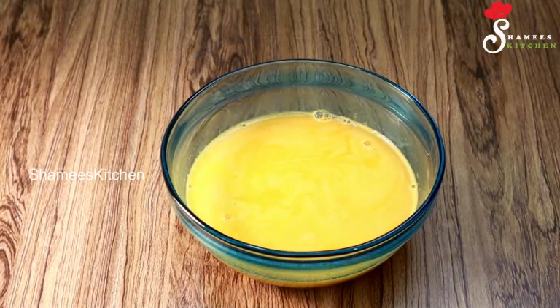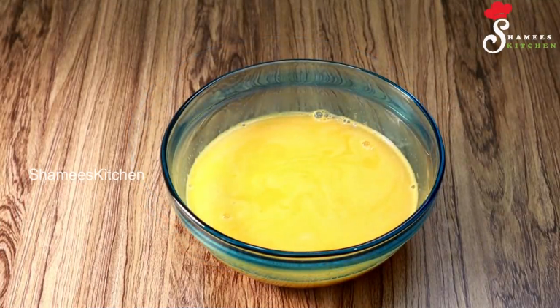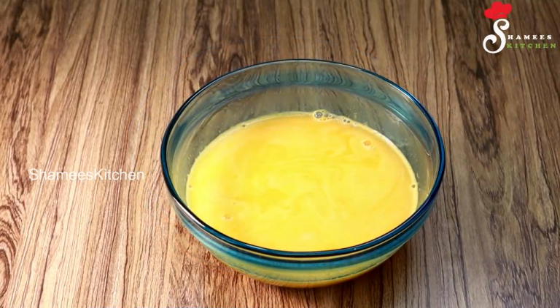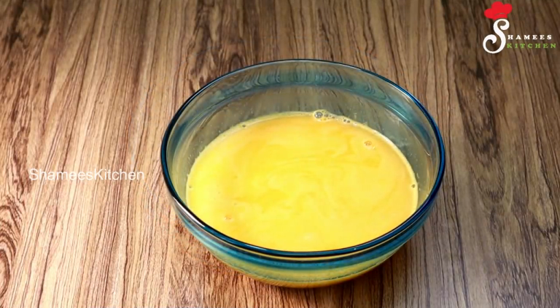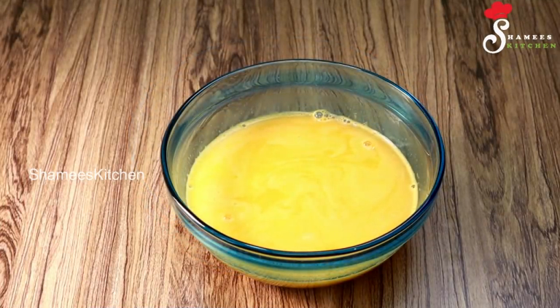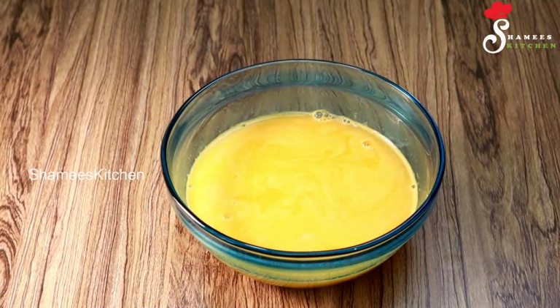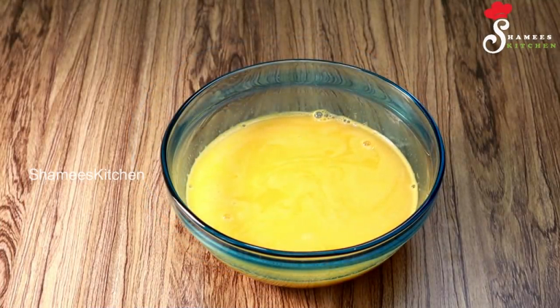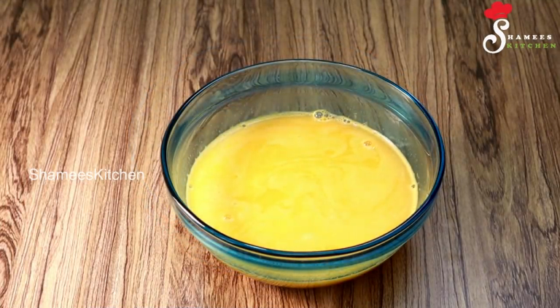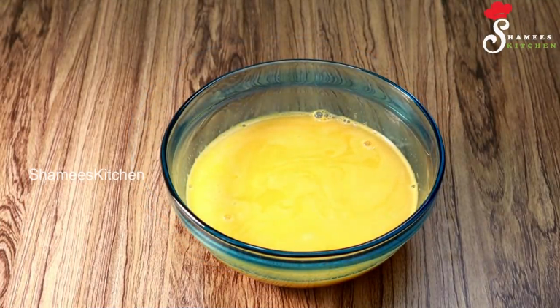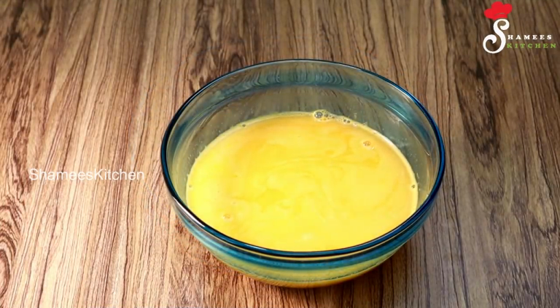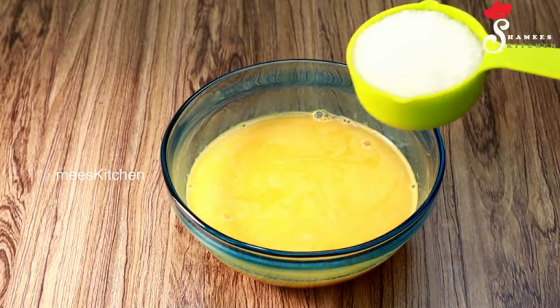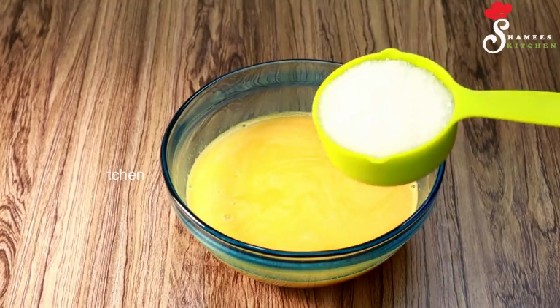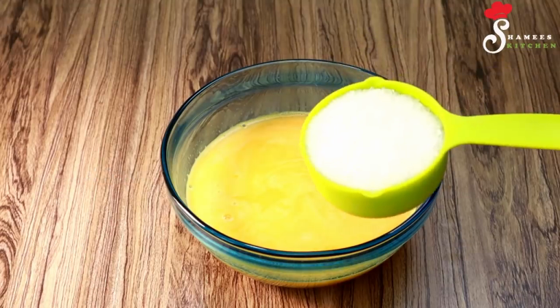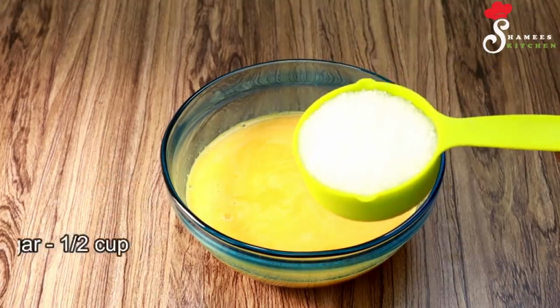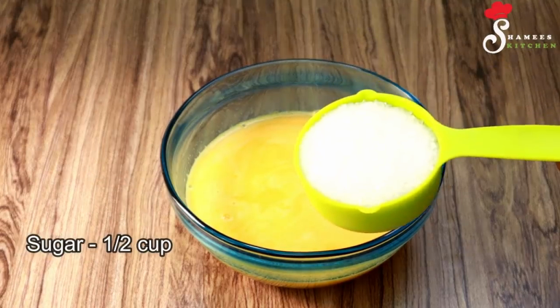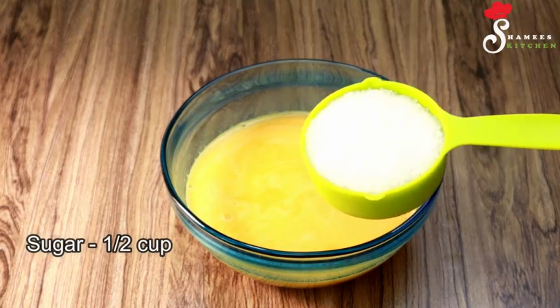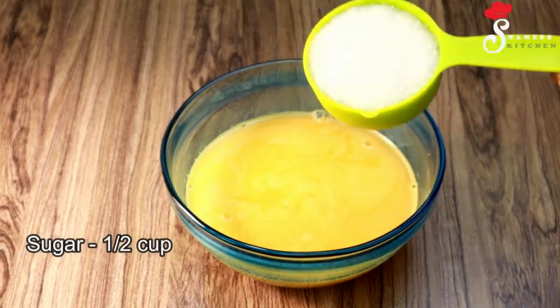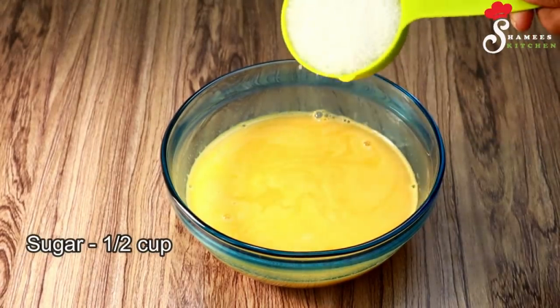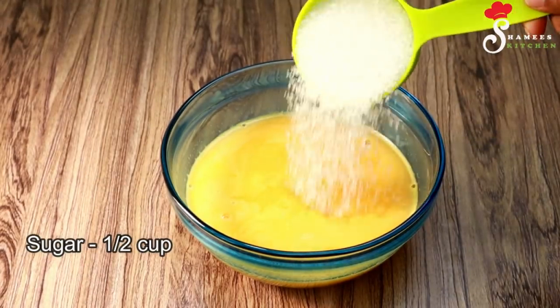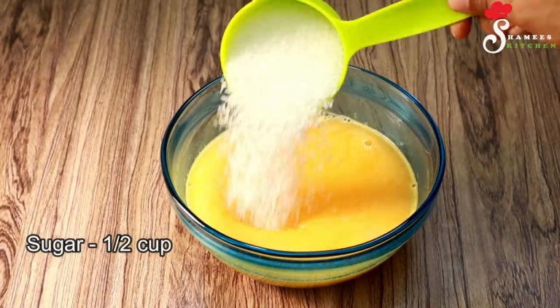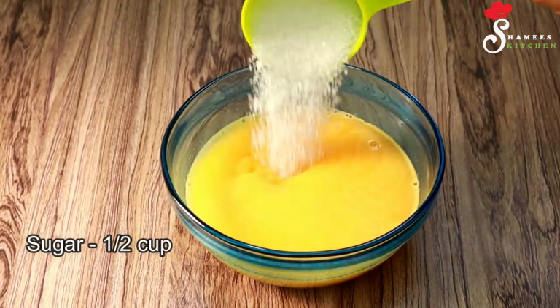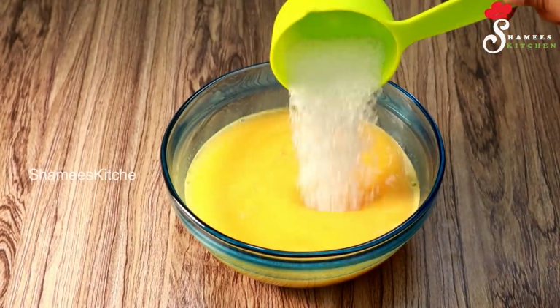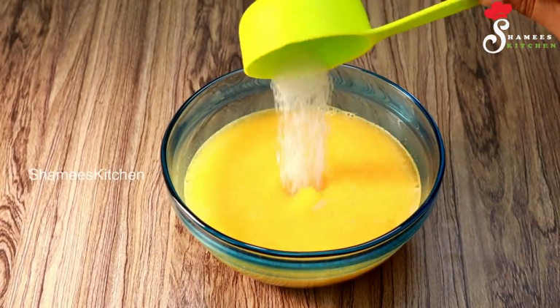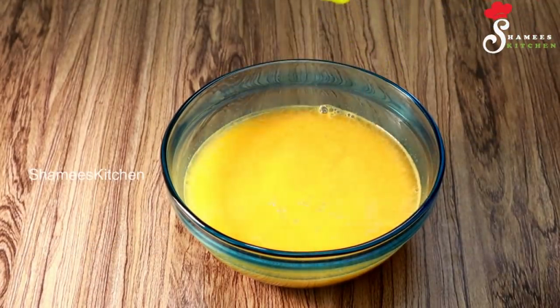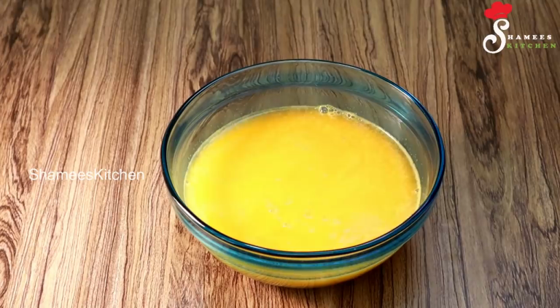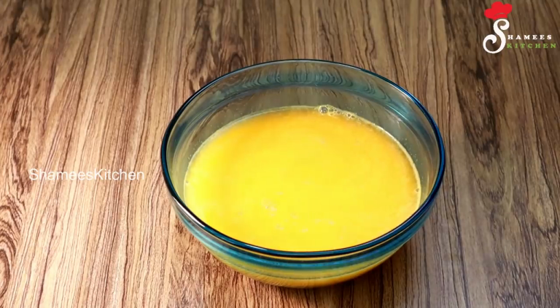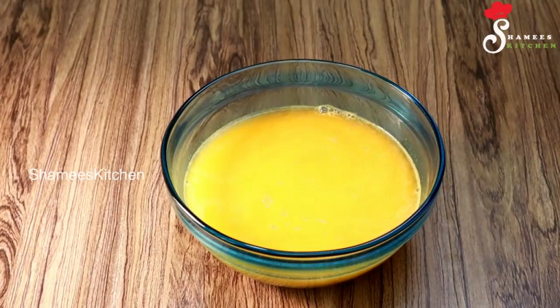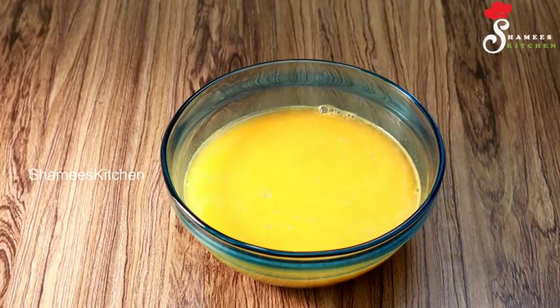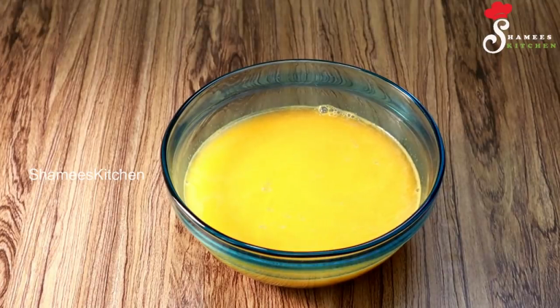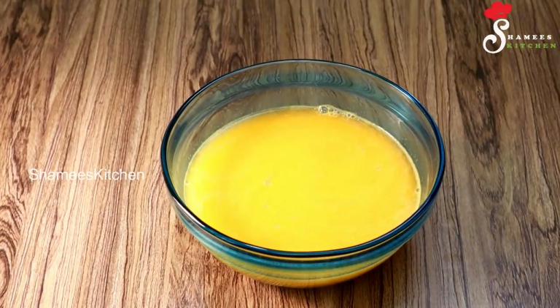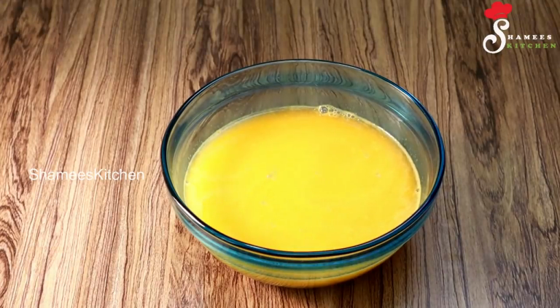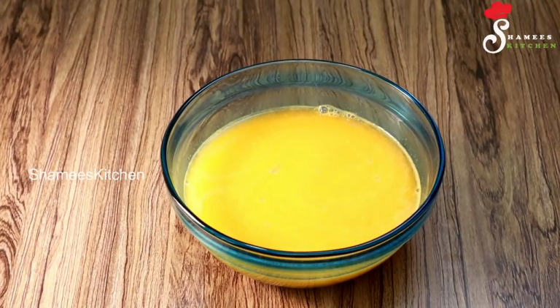We will add sugar — 1g of sugar. We will also add a little pudding. We will add some juice. That's what we call it.